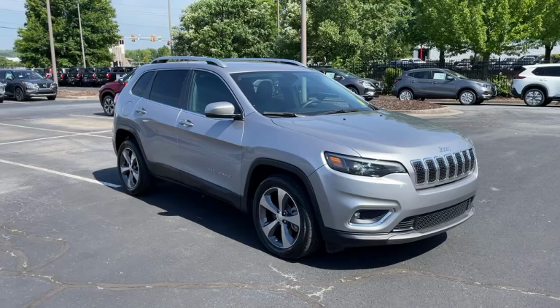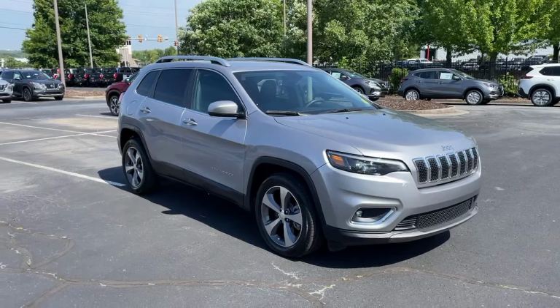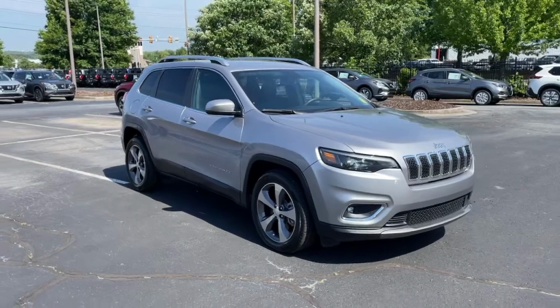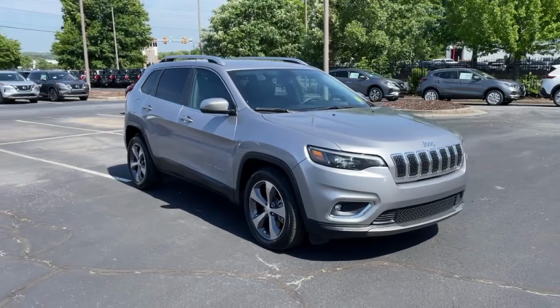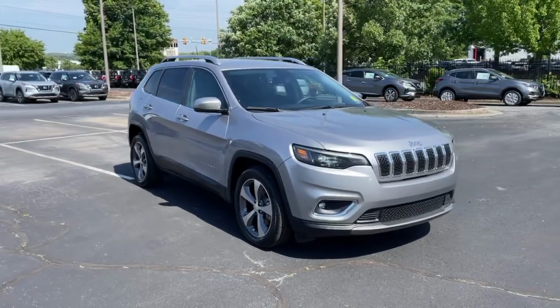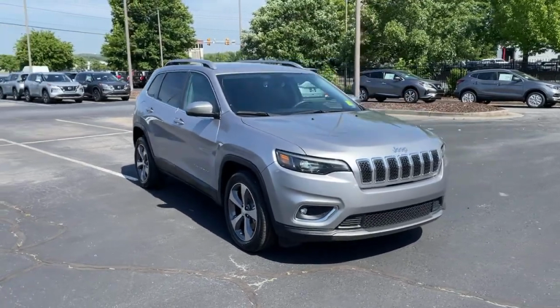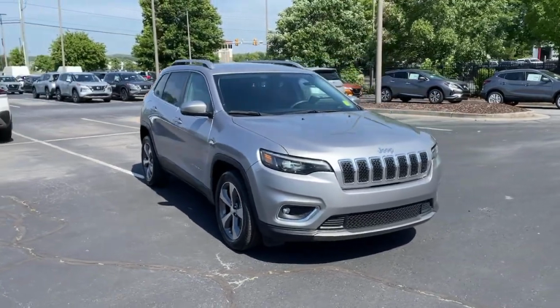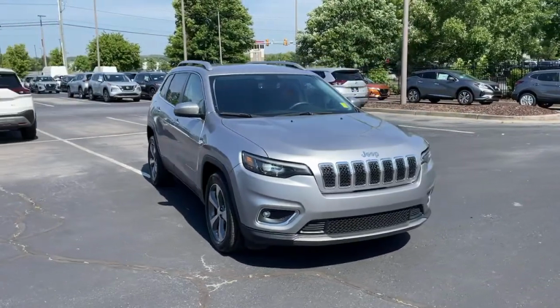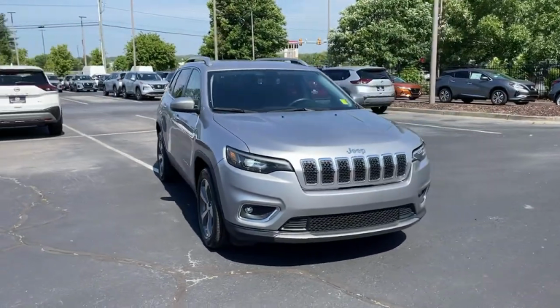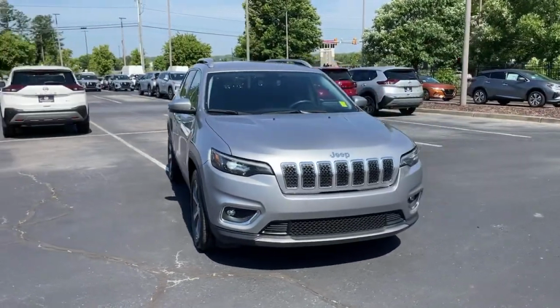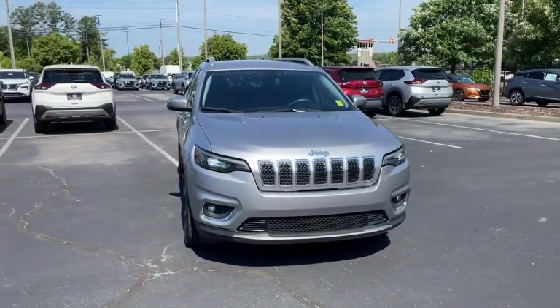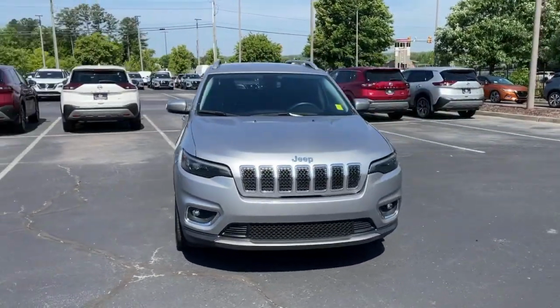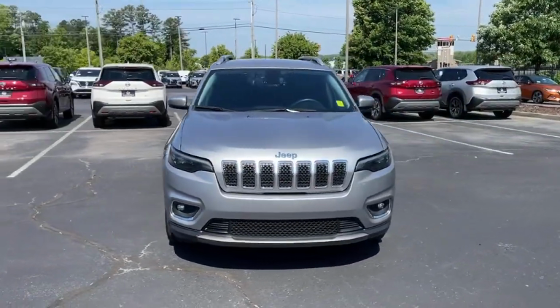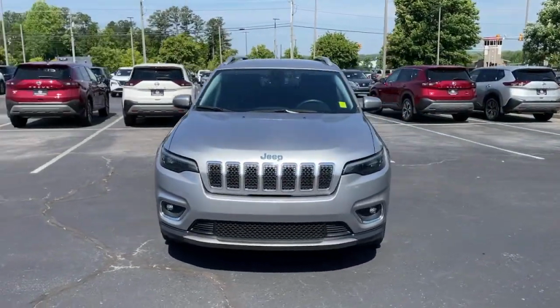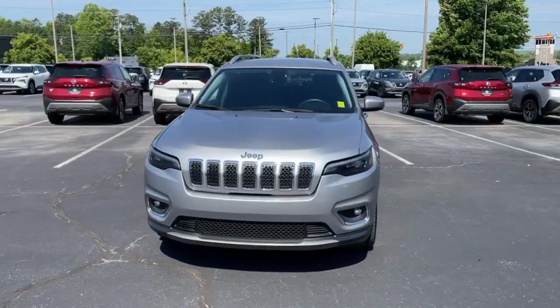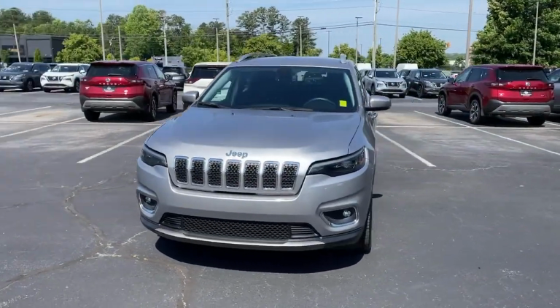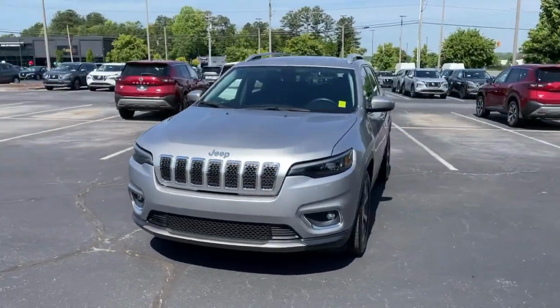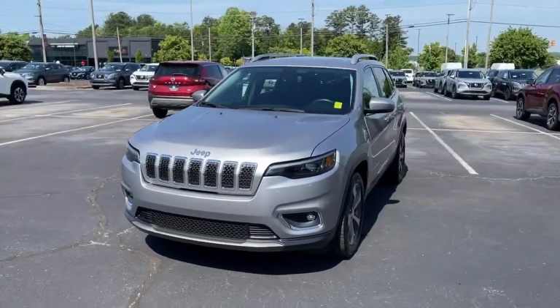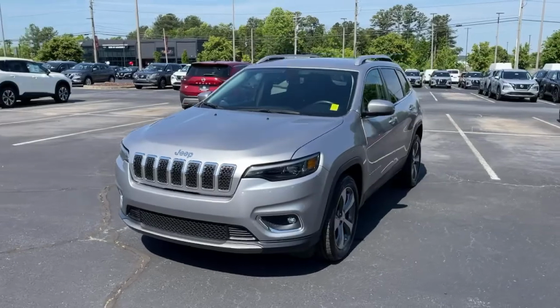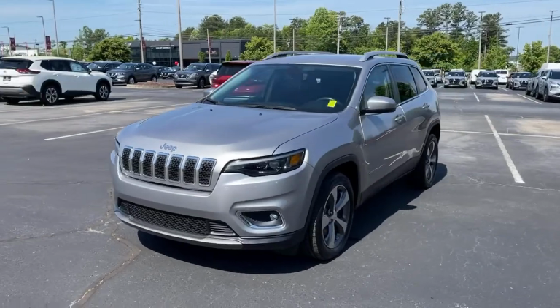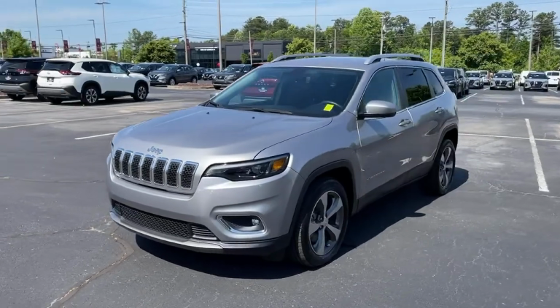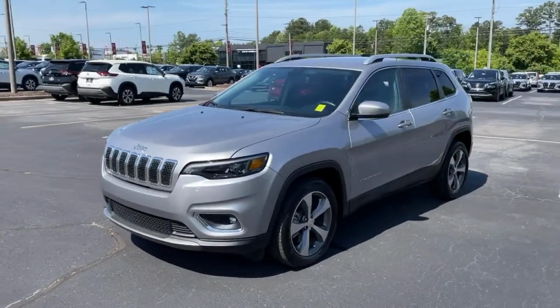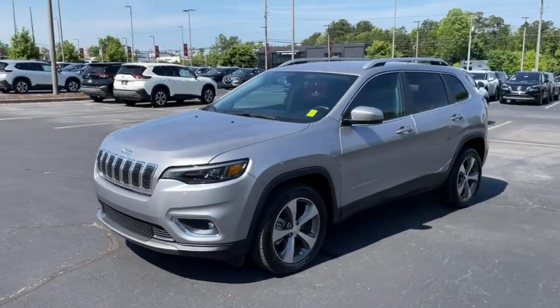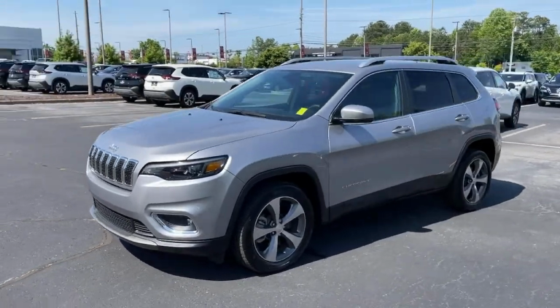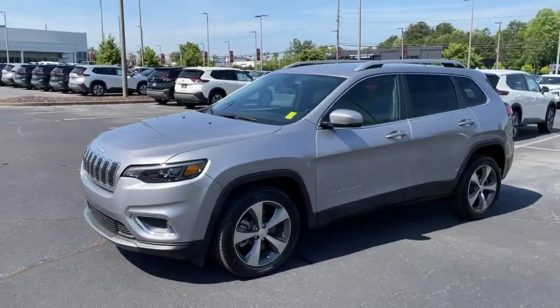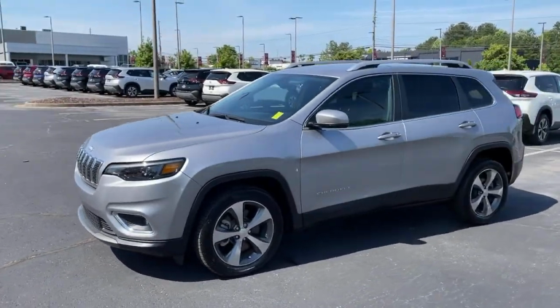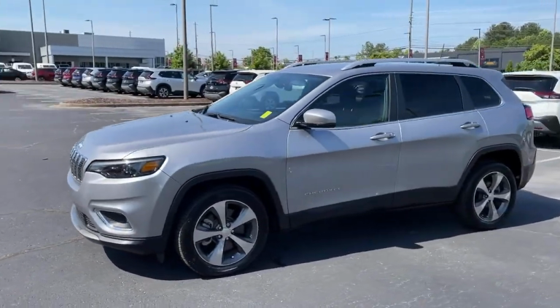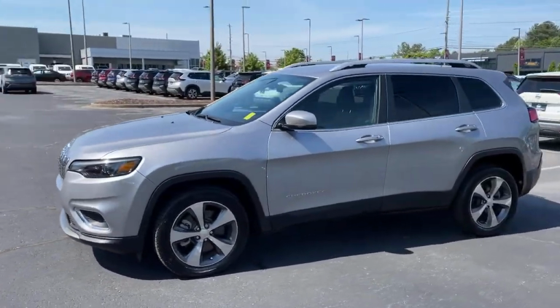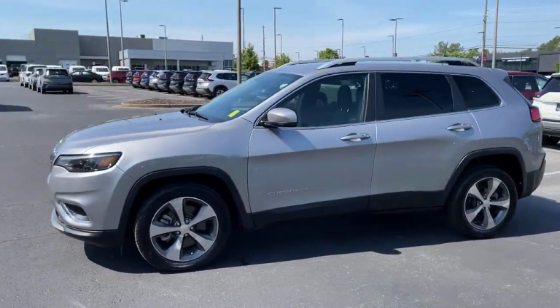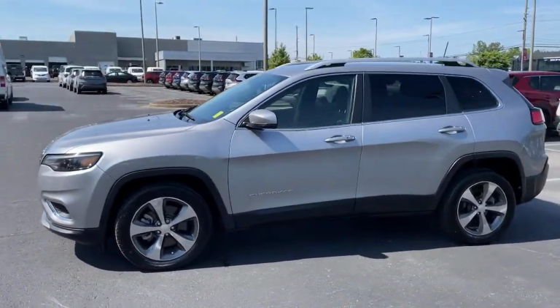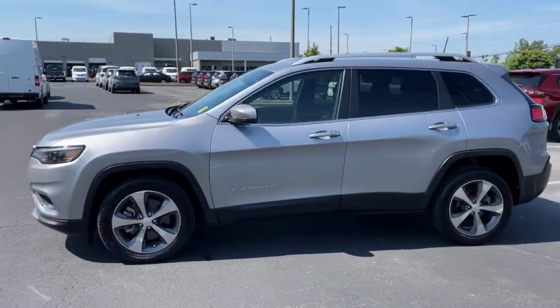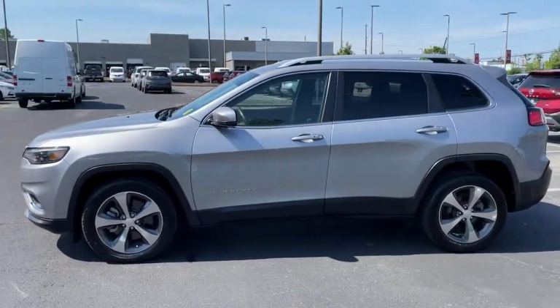Hop into the 2019 Jeep Cherokee. With less than 40,000 miles on the odometer, this vehicle stands out from the rest.